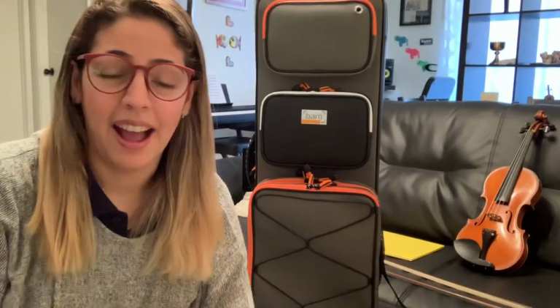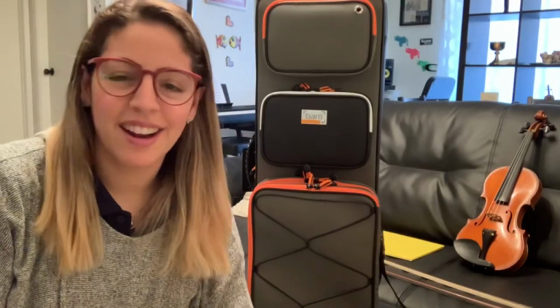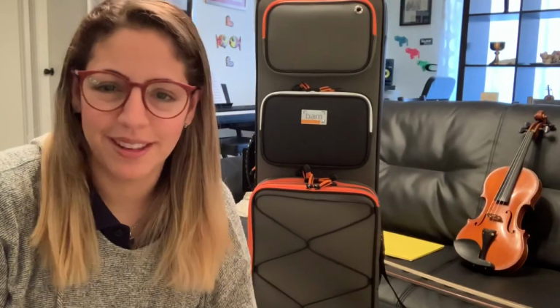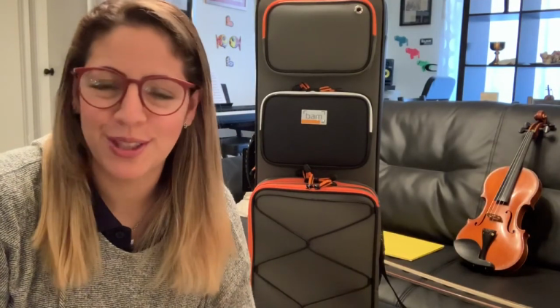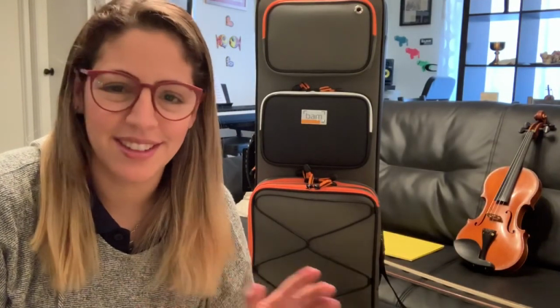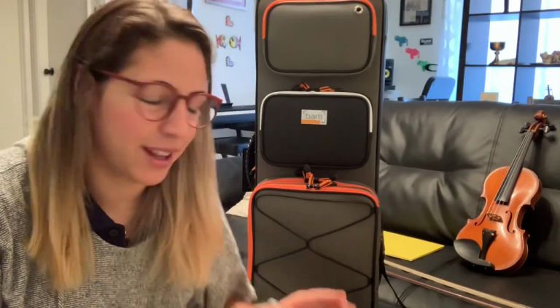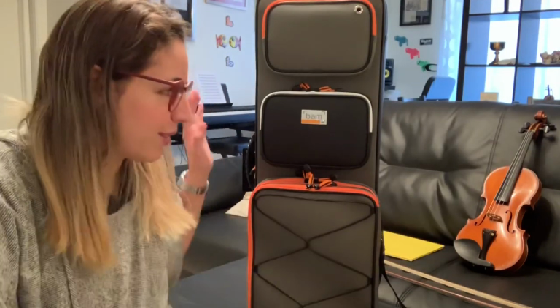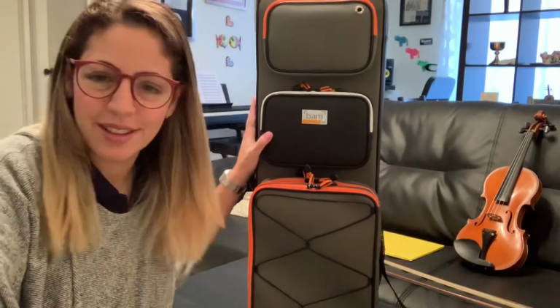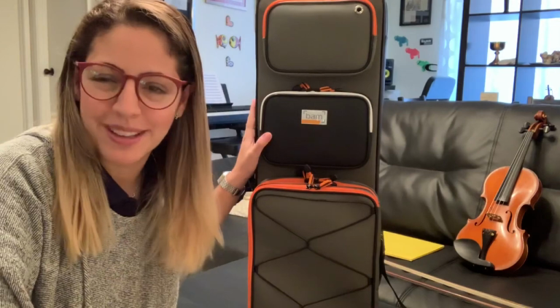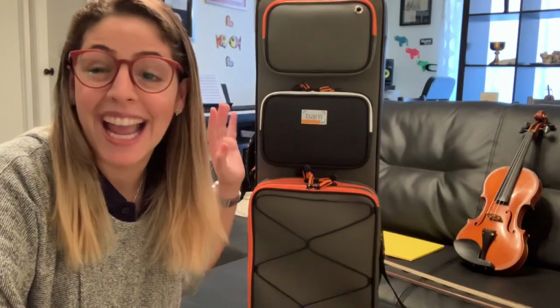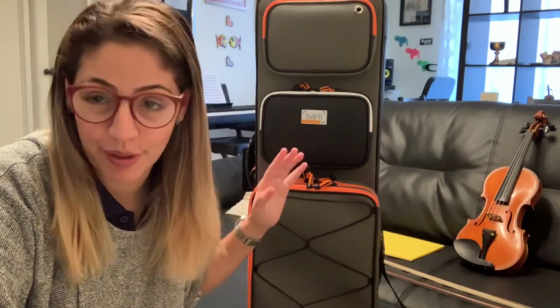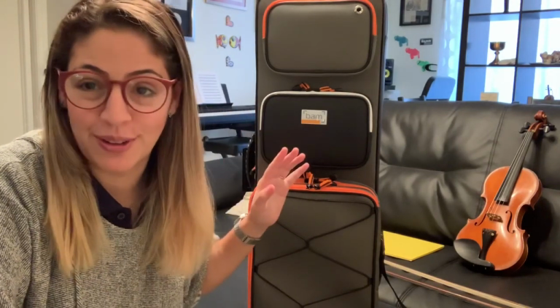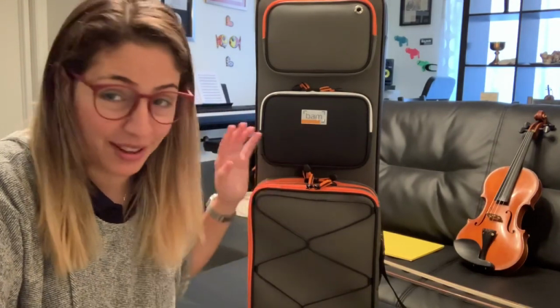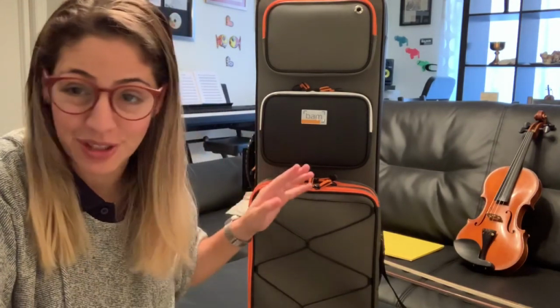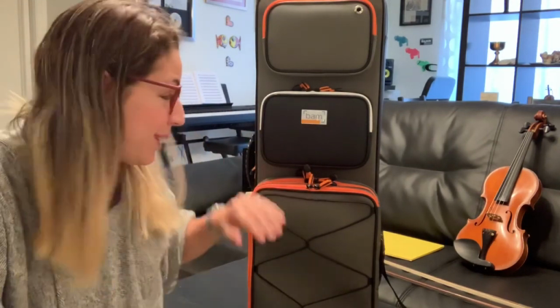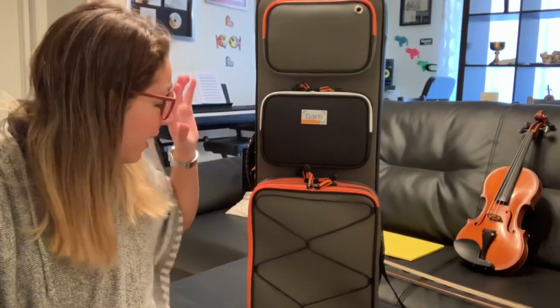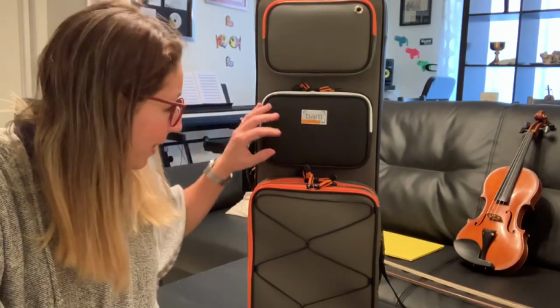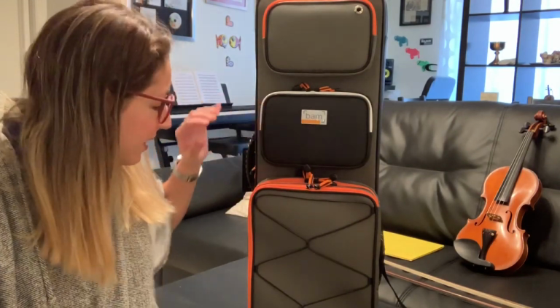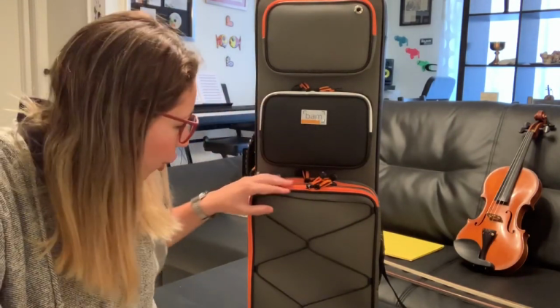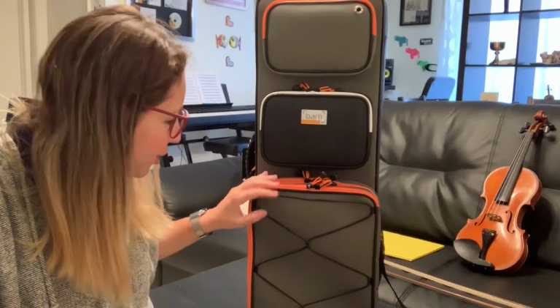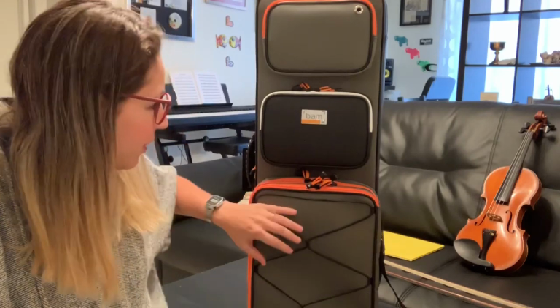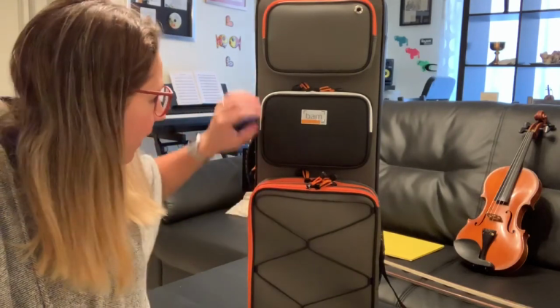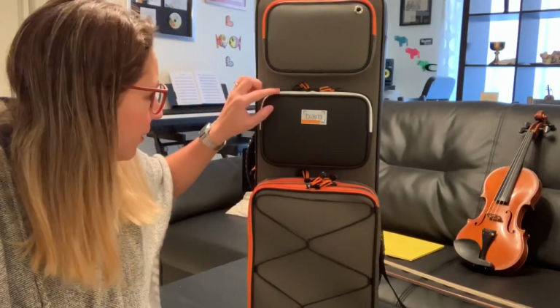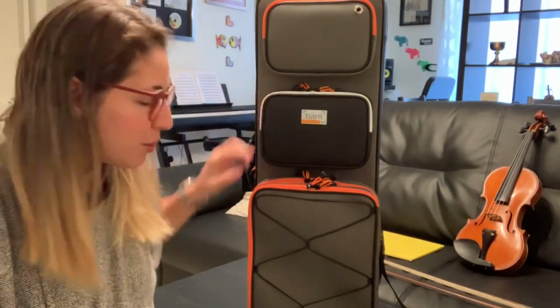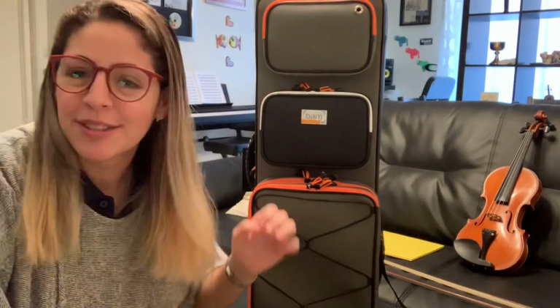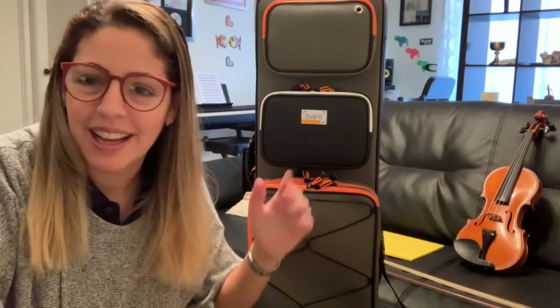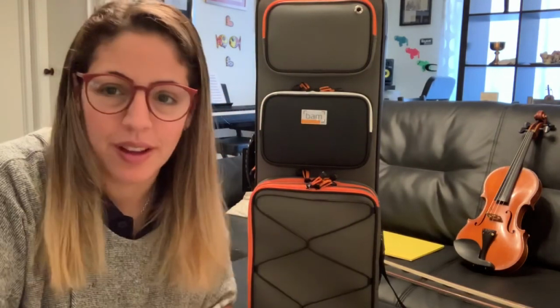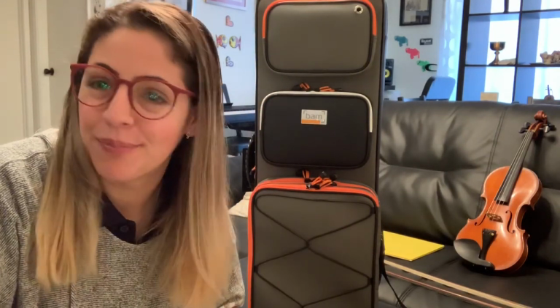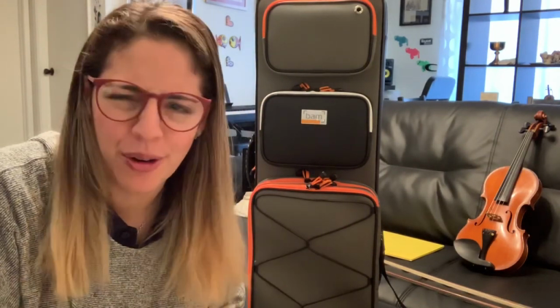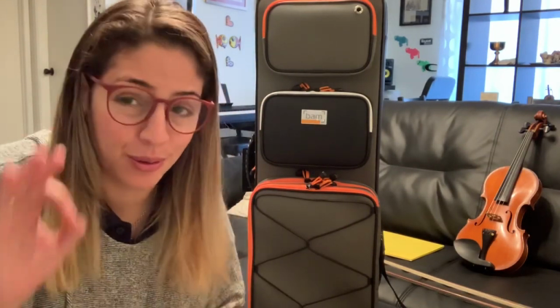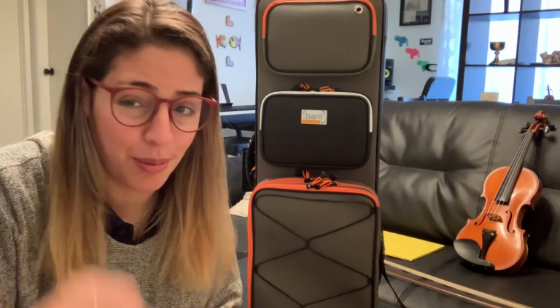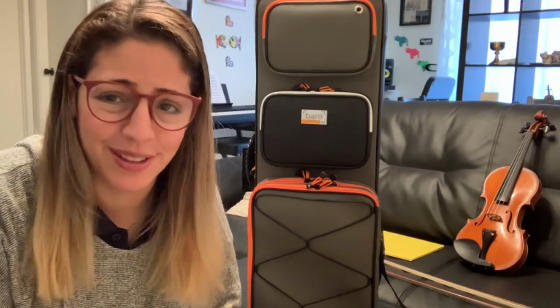I gotta confess the first thing I said when I saw this case was: I love the colors. The combination between the black, the orange, the gray, and even the white — I just find it very good. So good job, guys, on that!